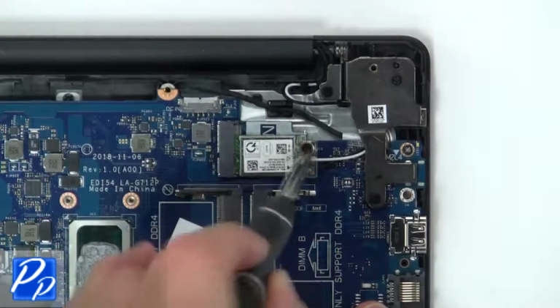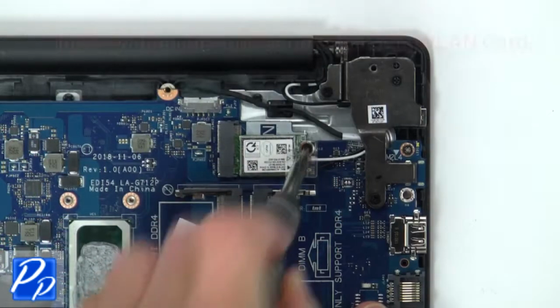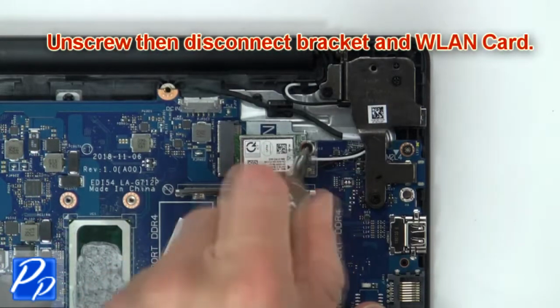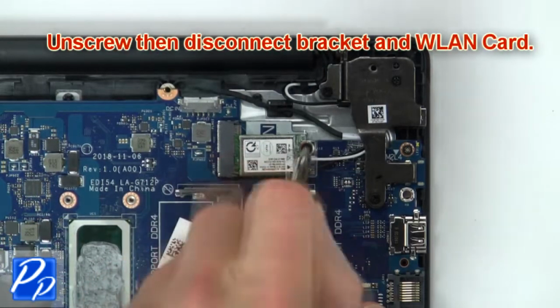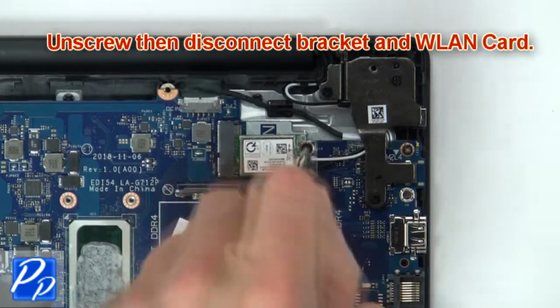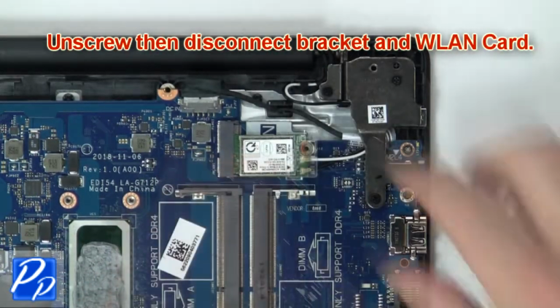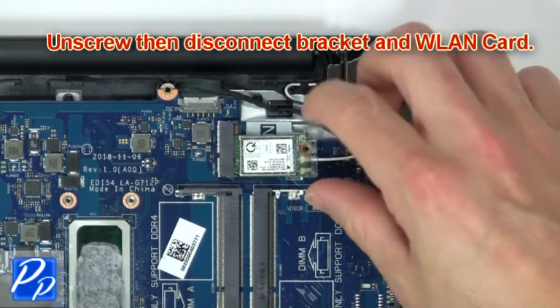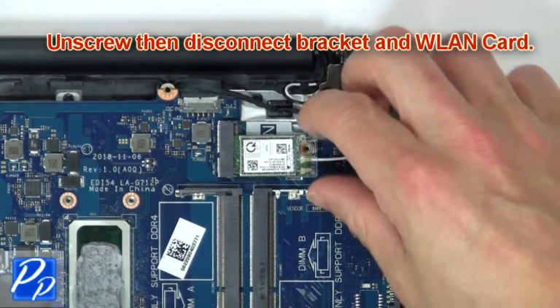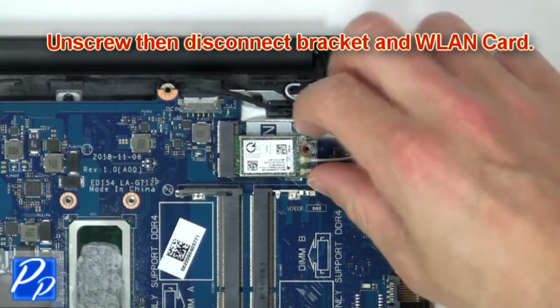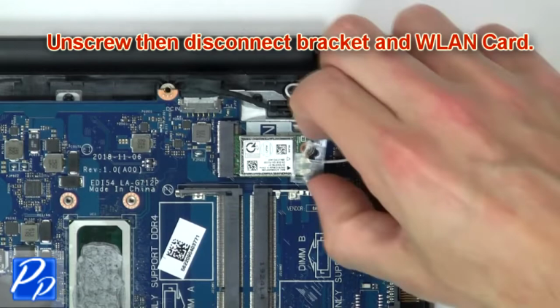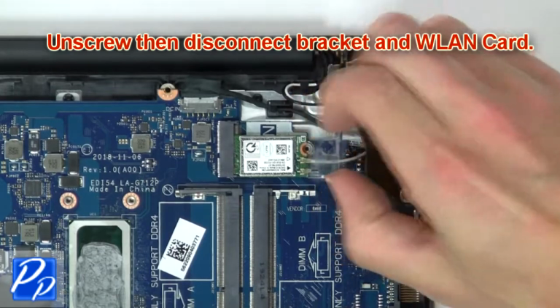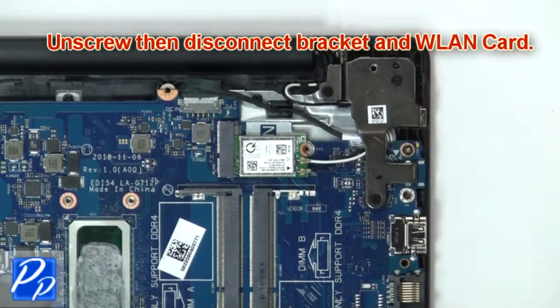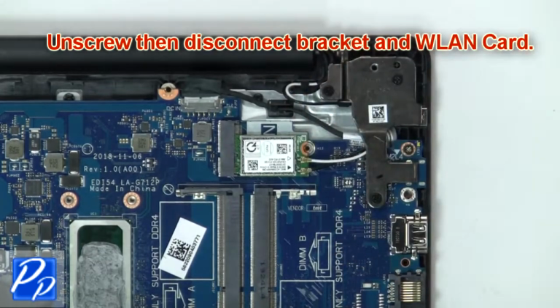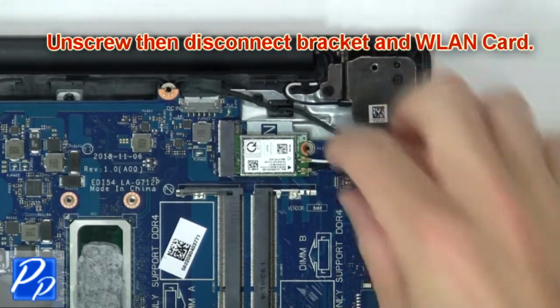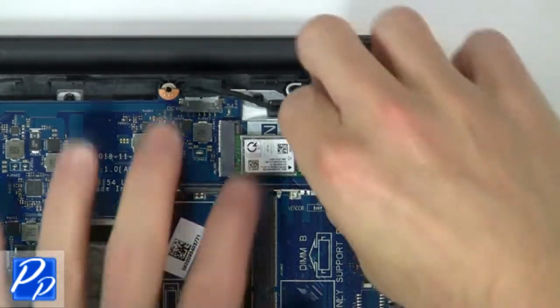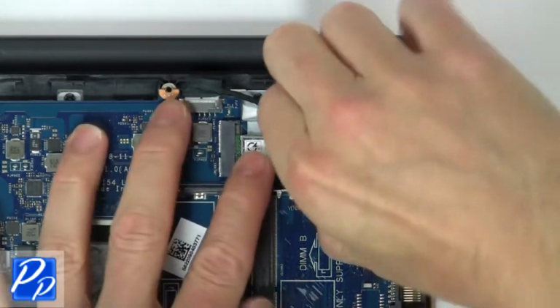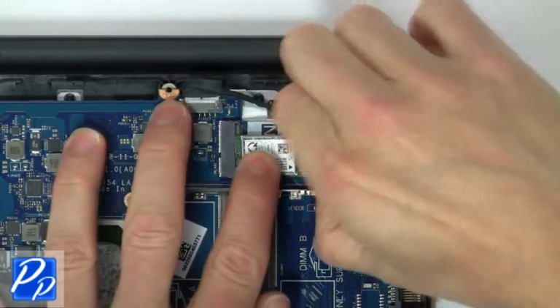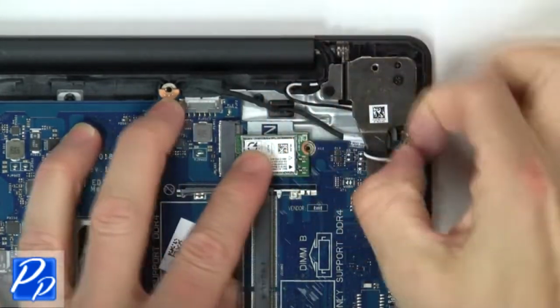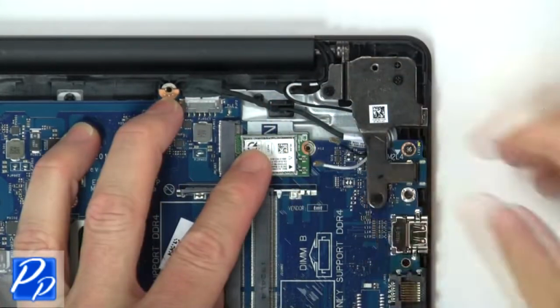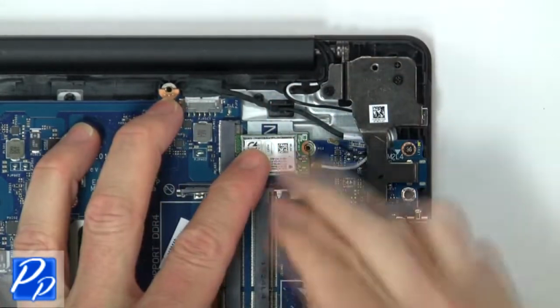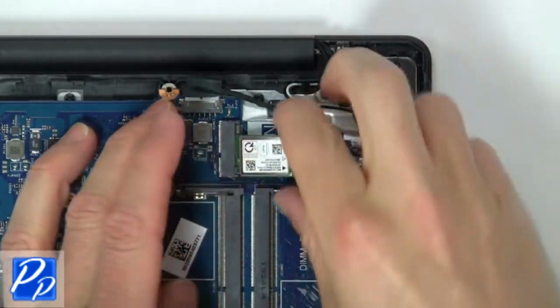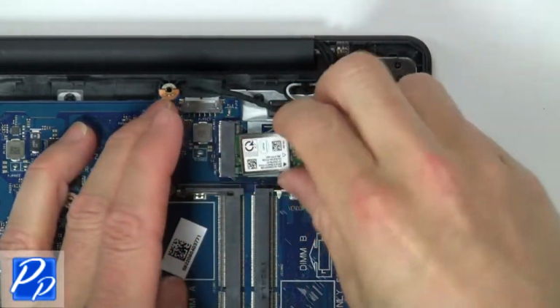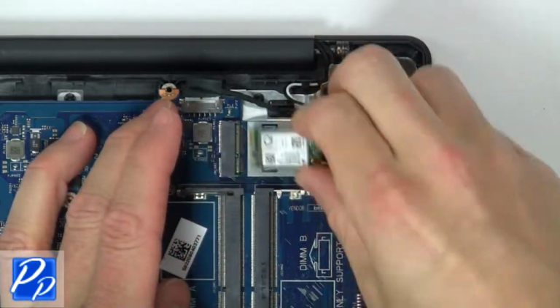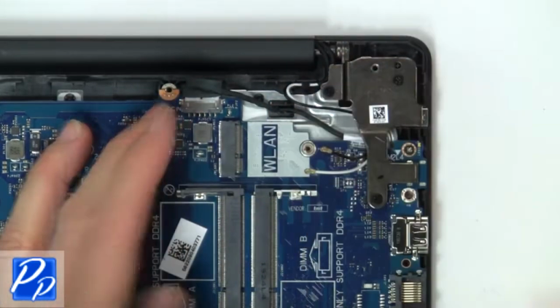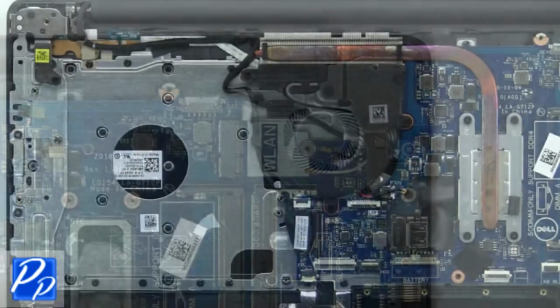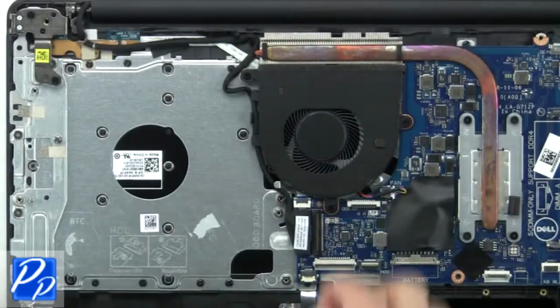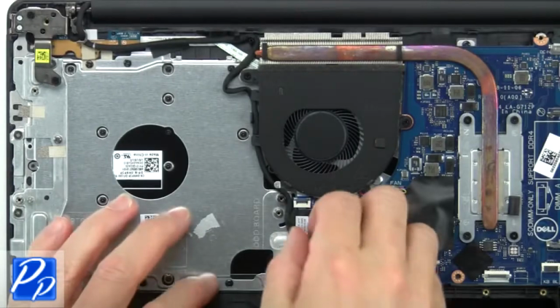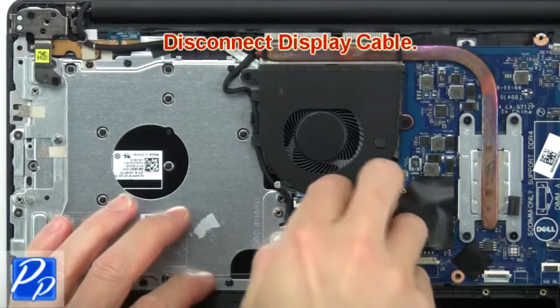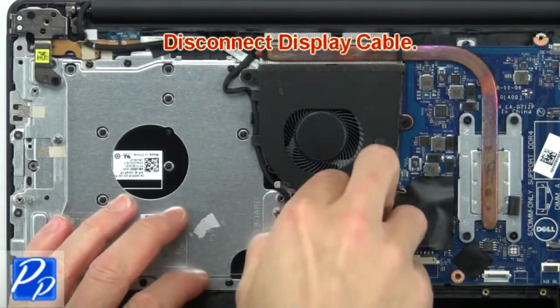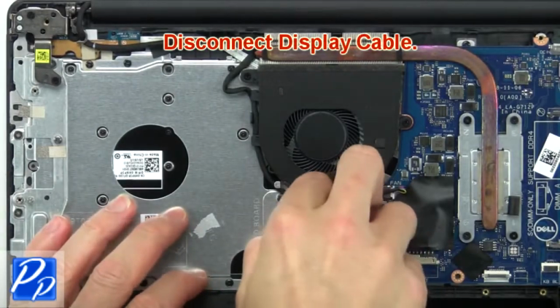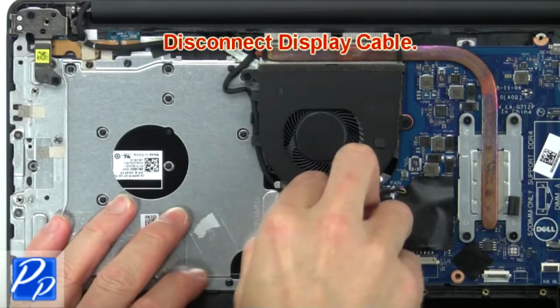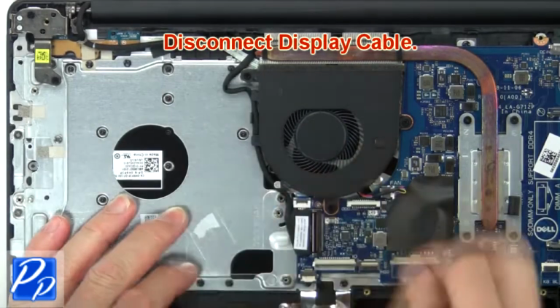Next unscrew, then disconnect bracket and wireless card. Then disconnect display cable.